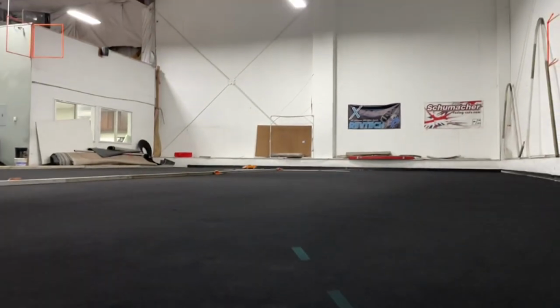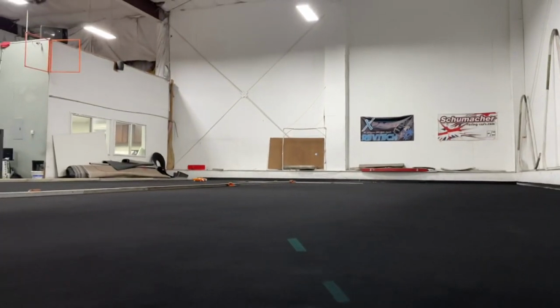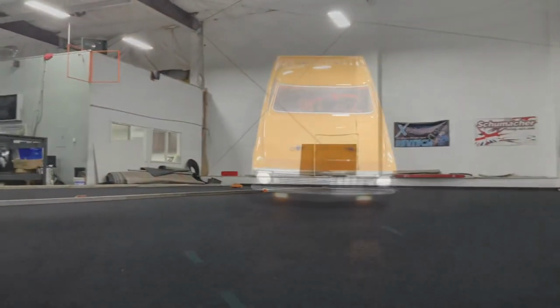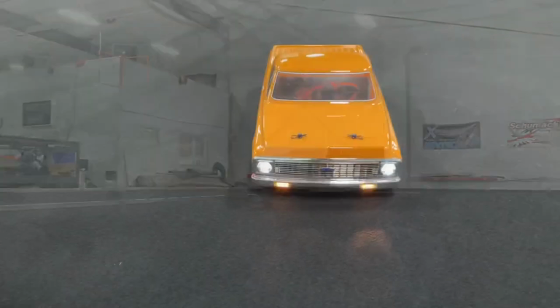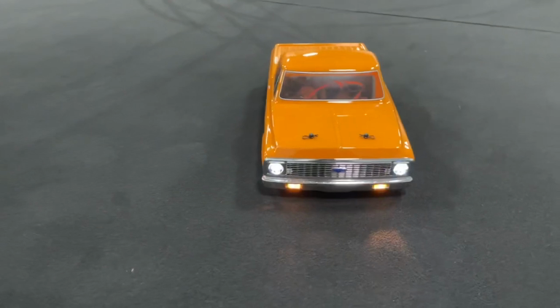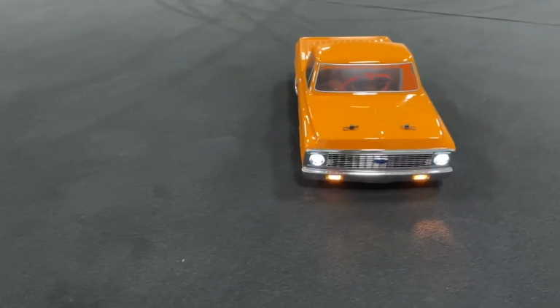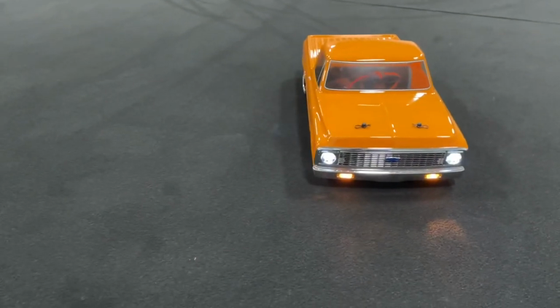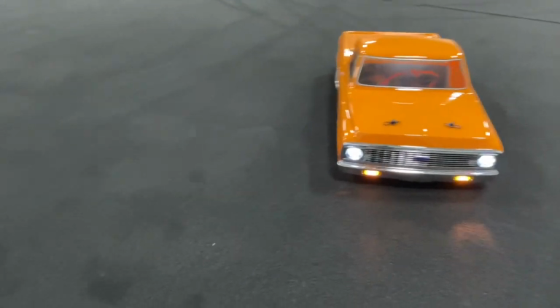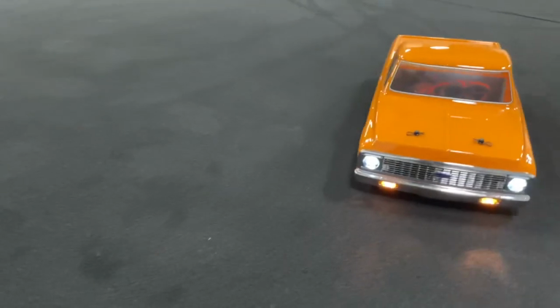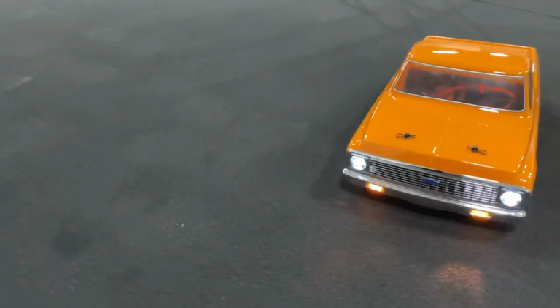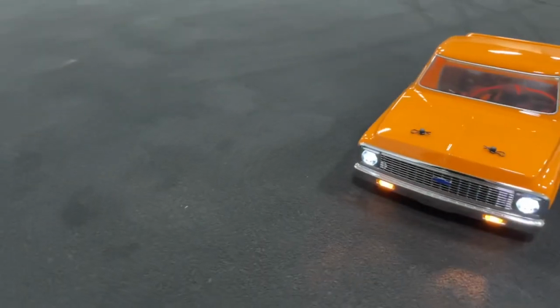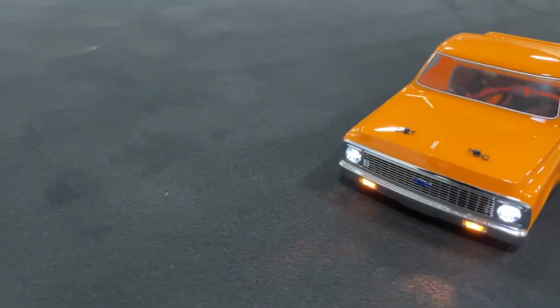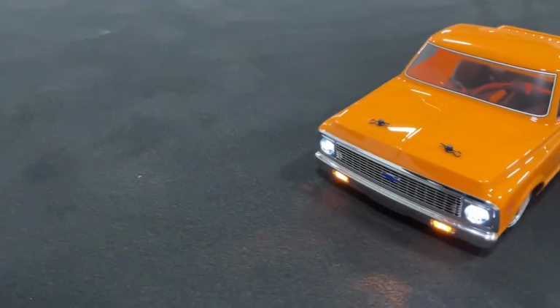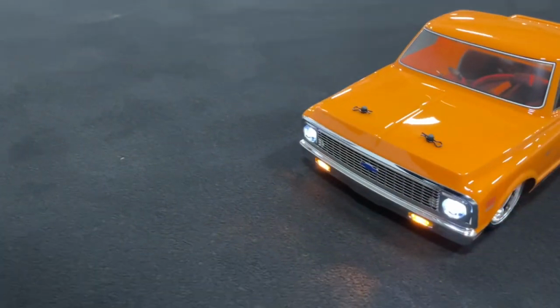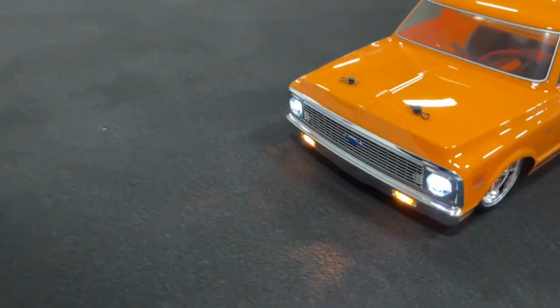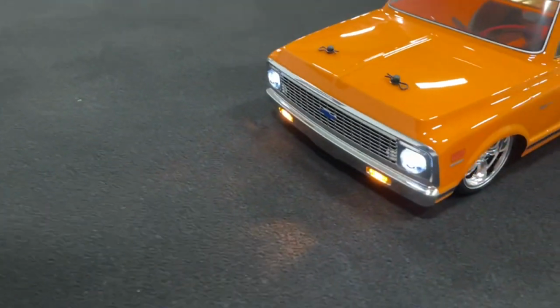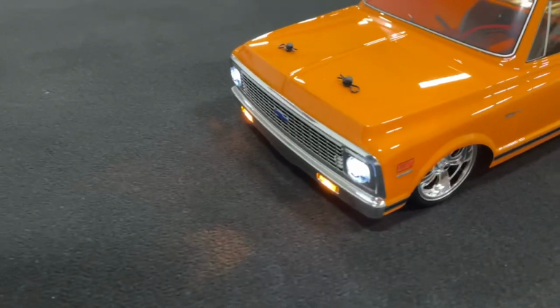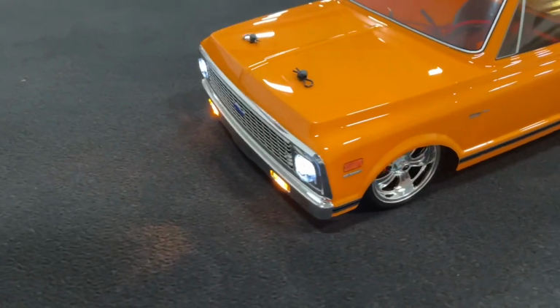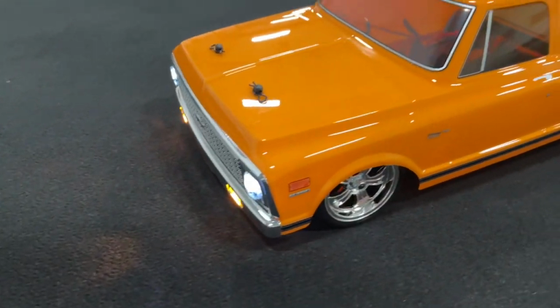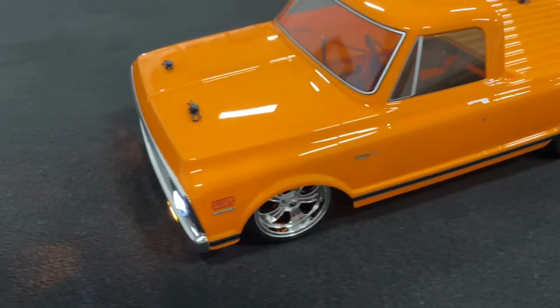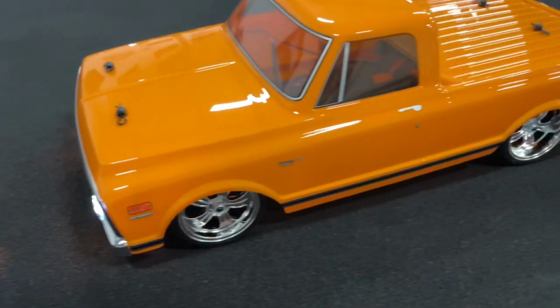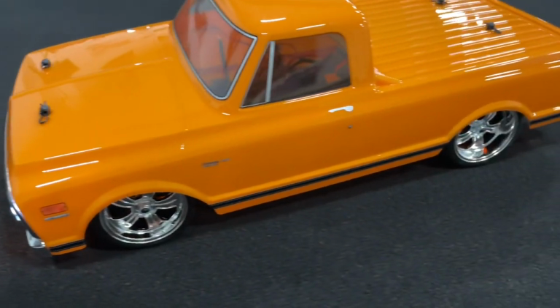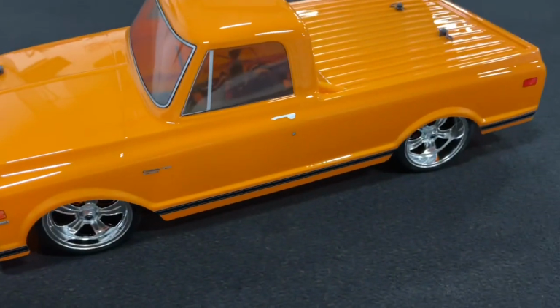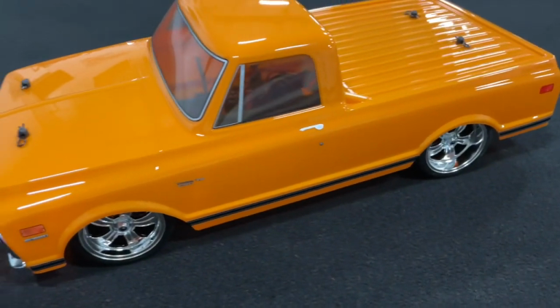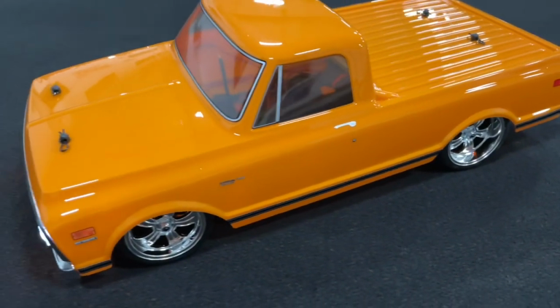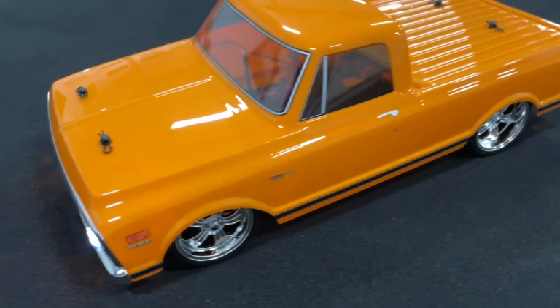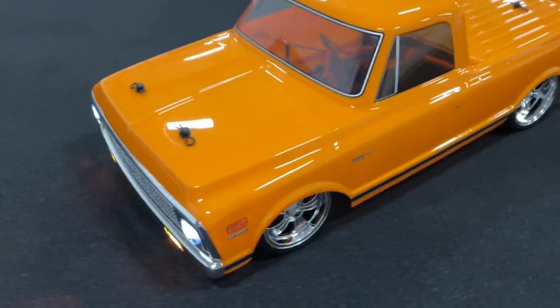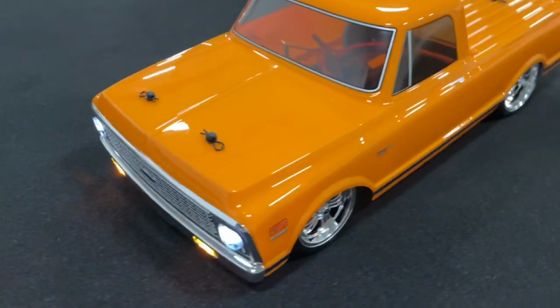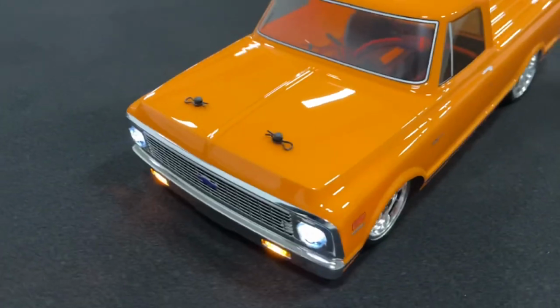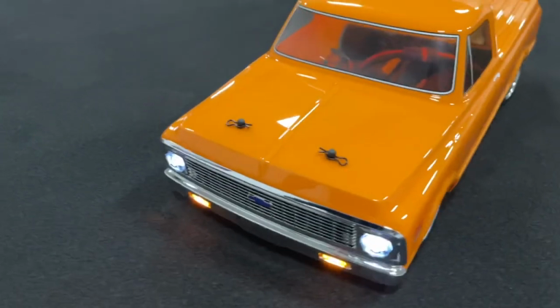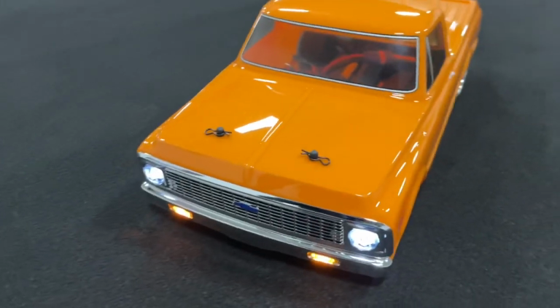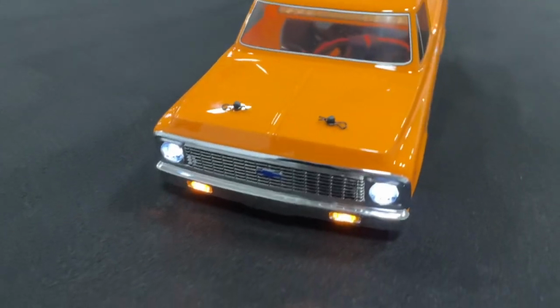Check out the headlights on the front of the truck here. The side view with the rims and the body — not a bad looking truck. It handles quite well.